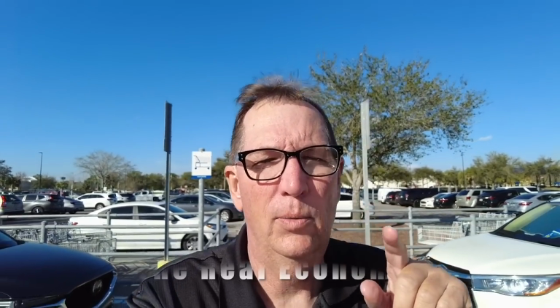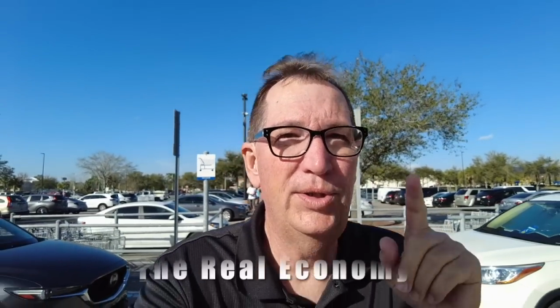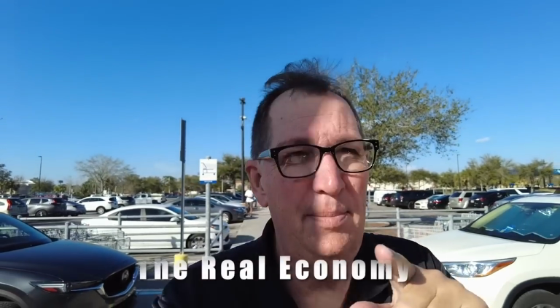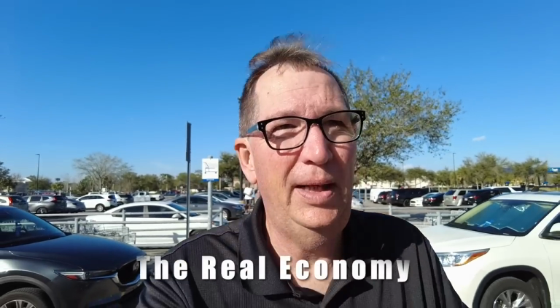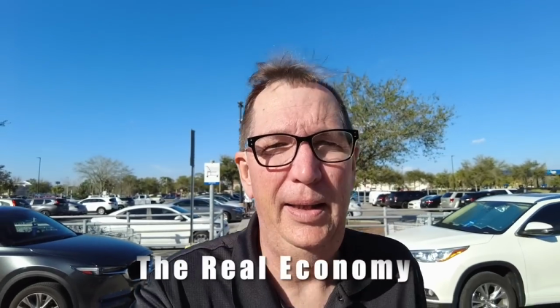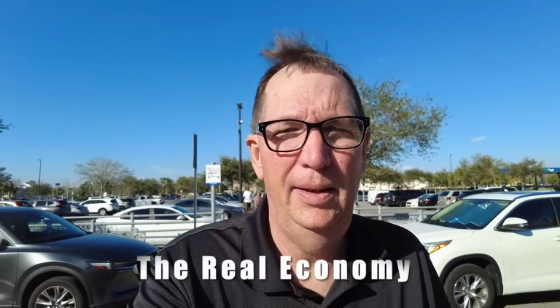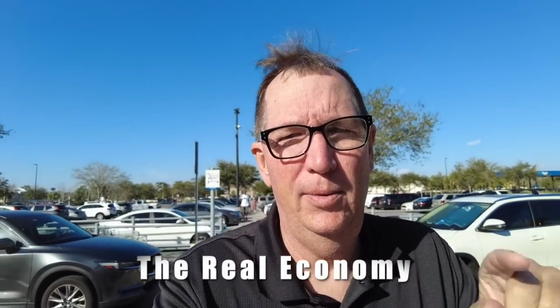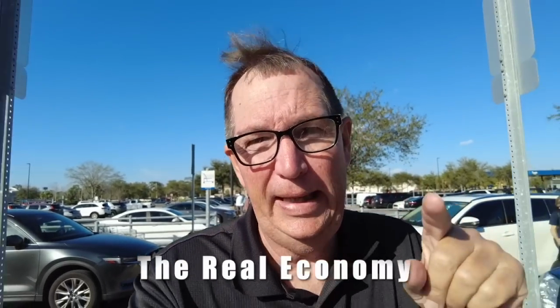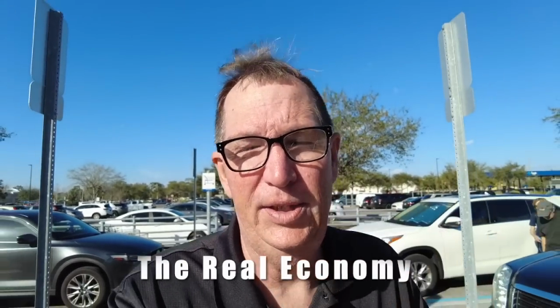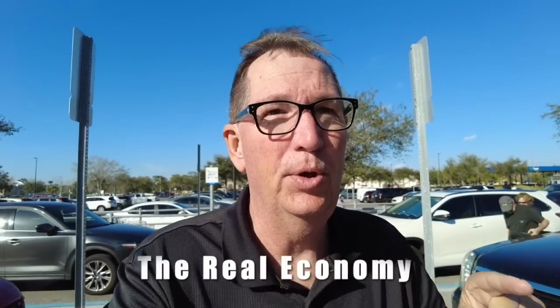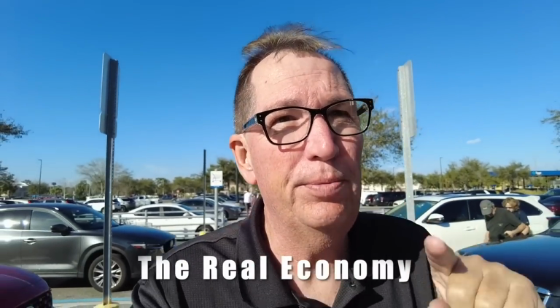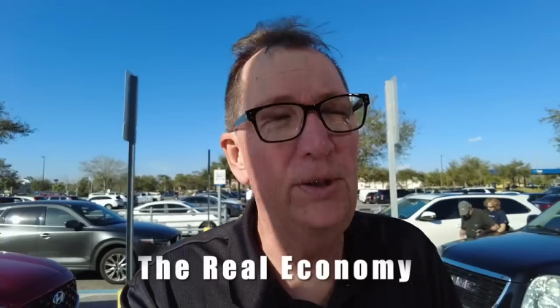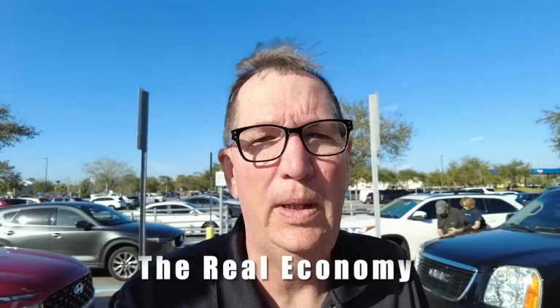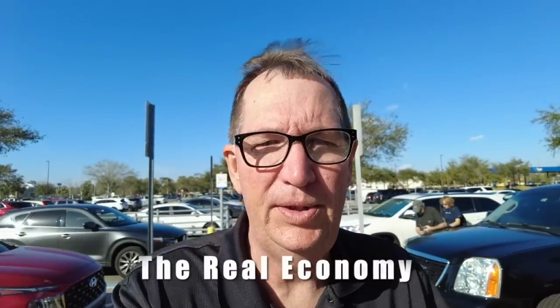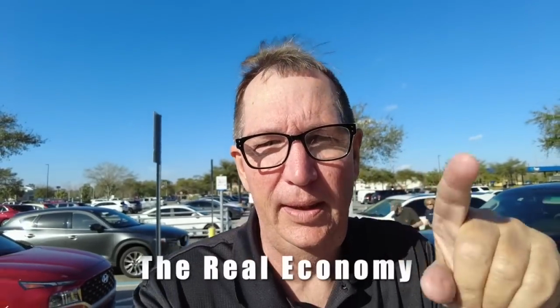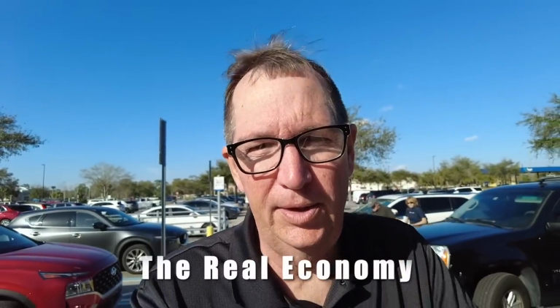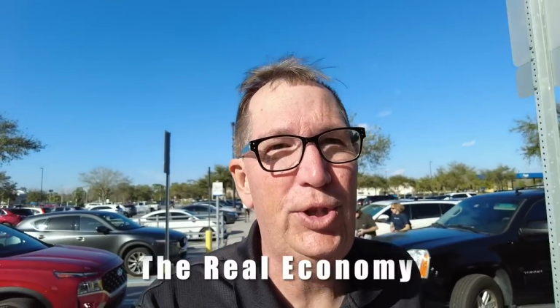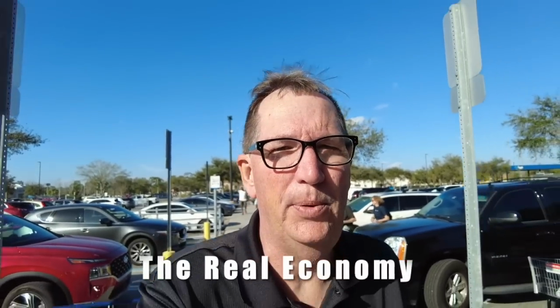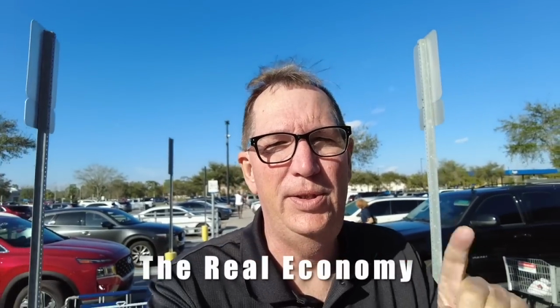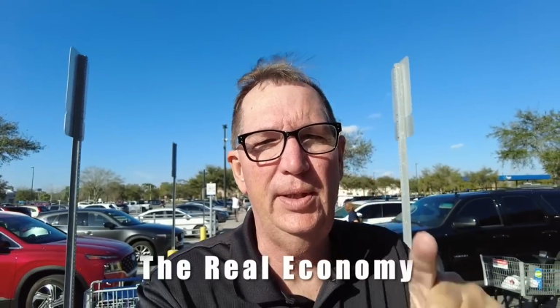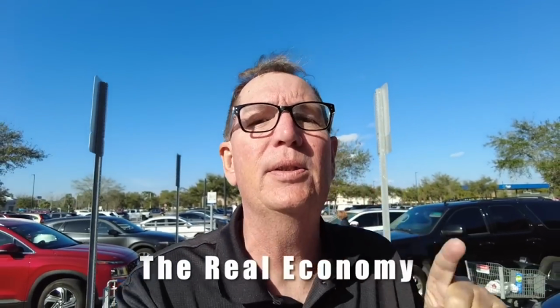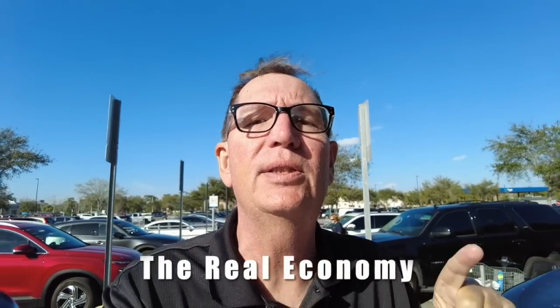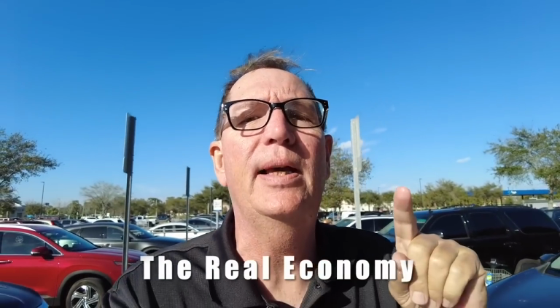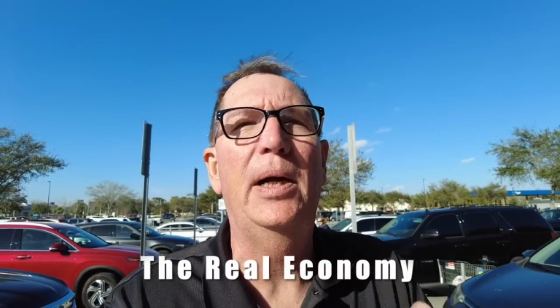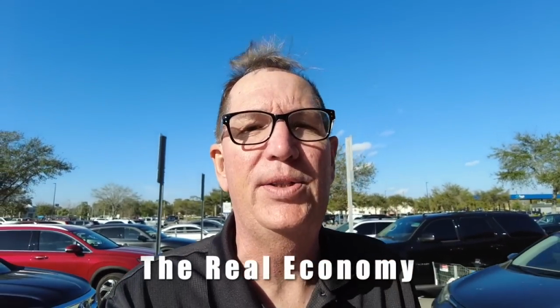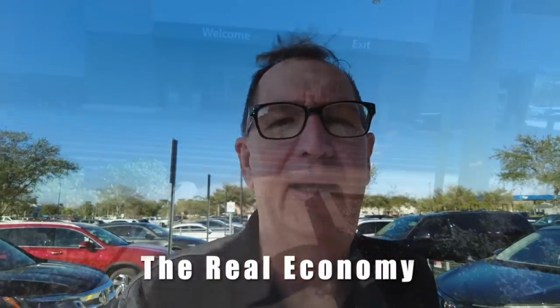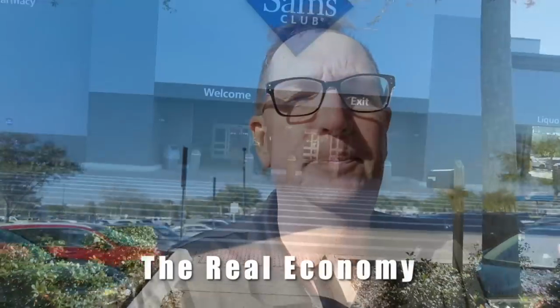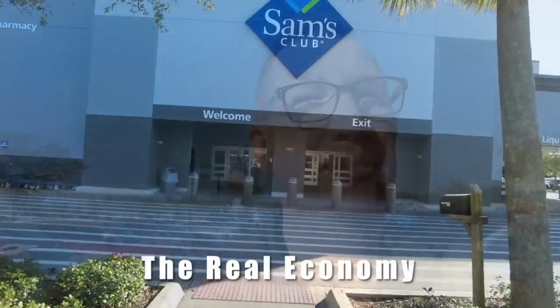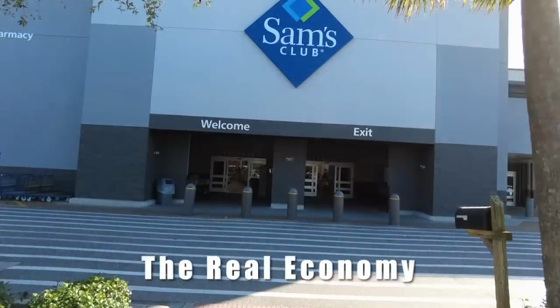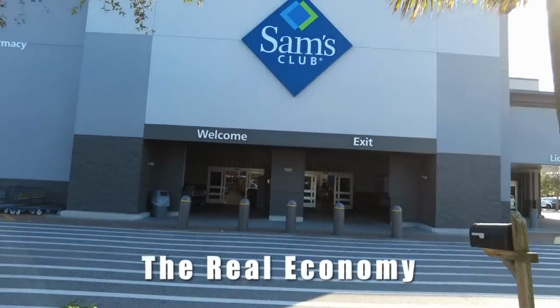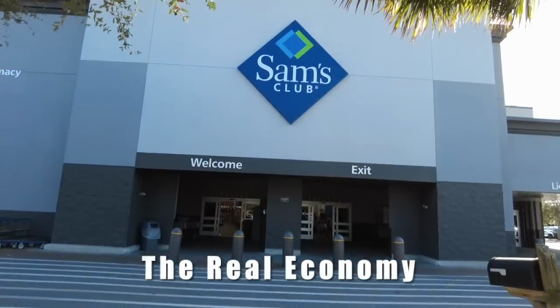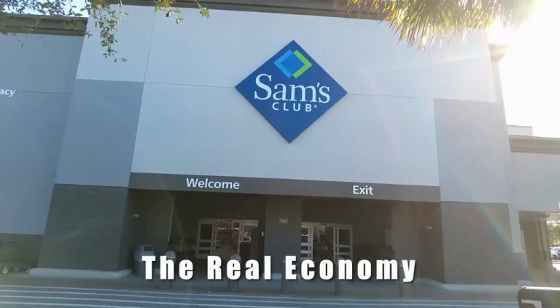We're at Sam's today and we gotta get some groceries, so let's head in. Let's check prices, let's see what kind of bargains they've got. There we go — there's Sam's. Let's head in.